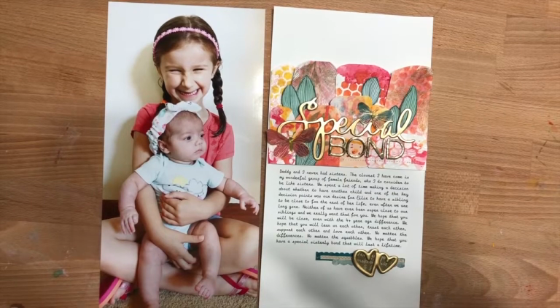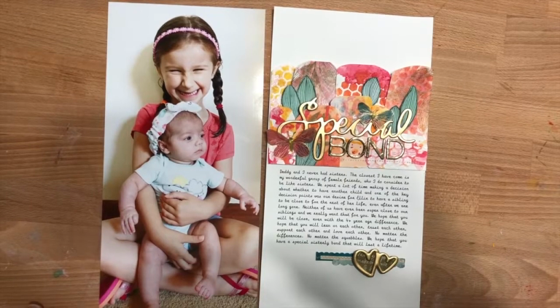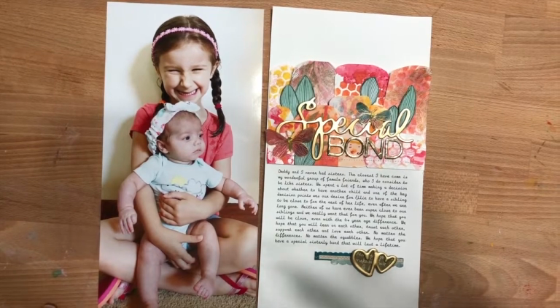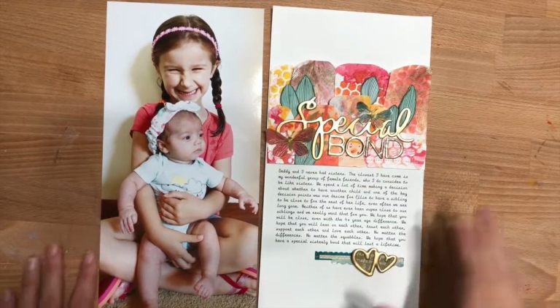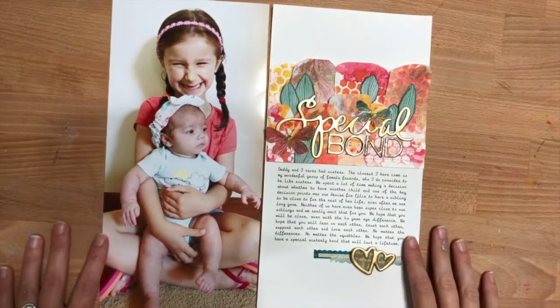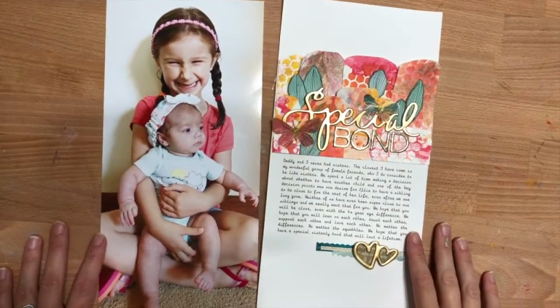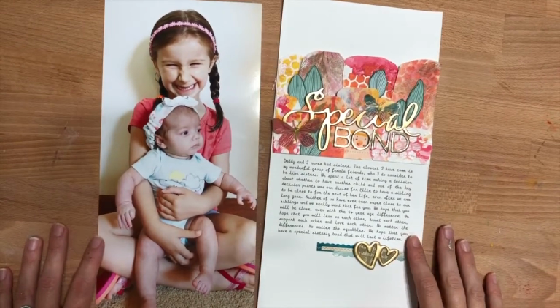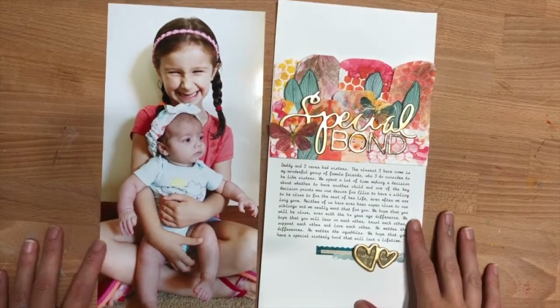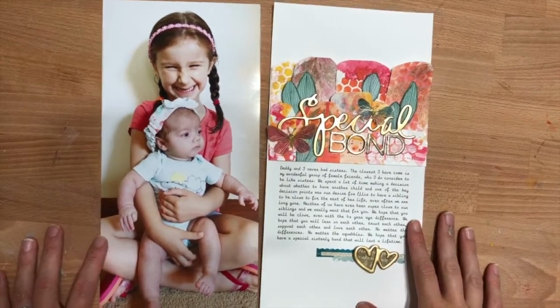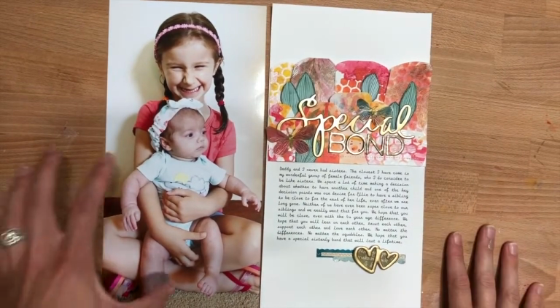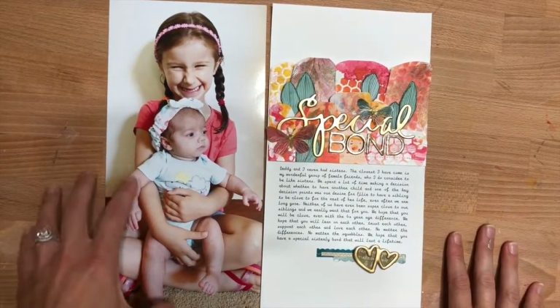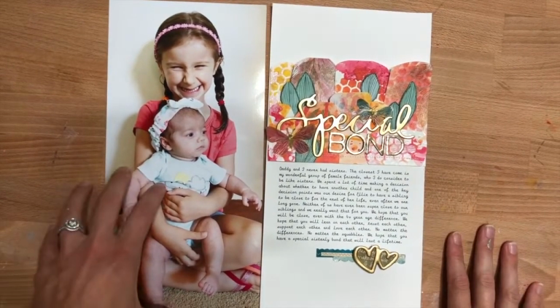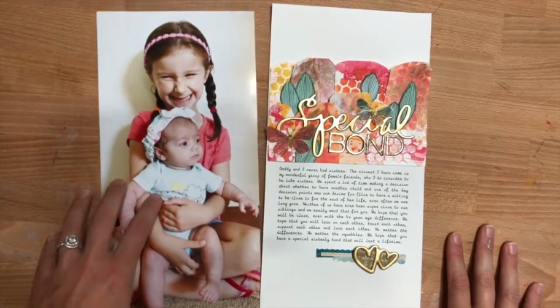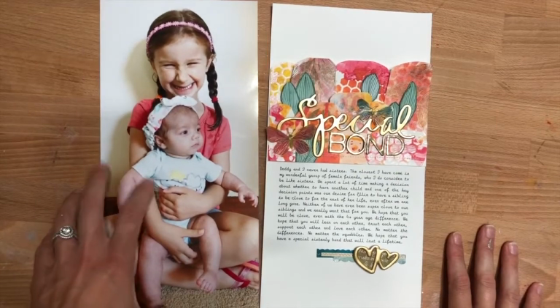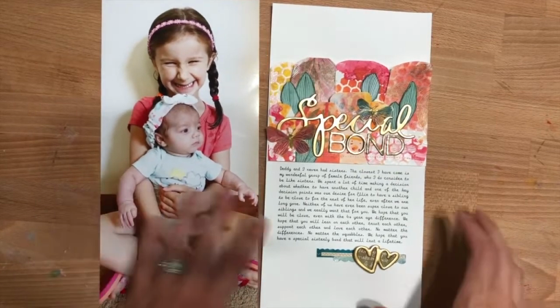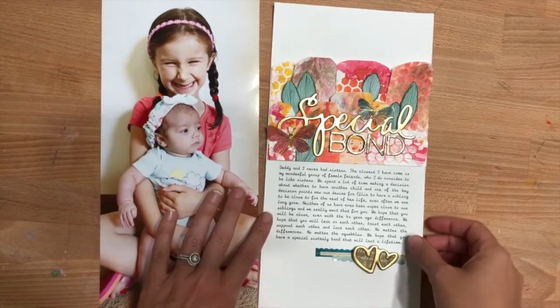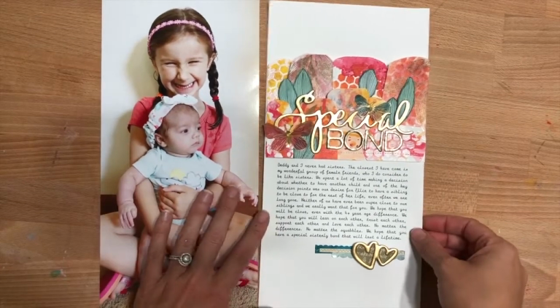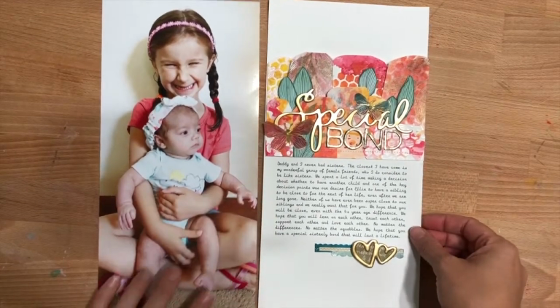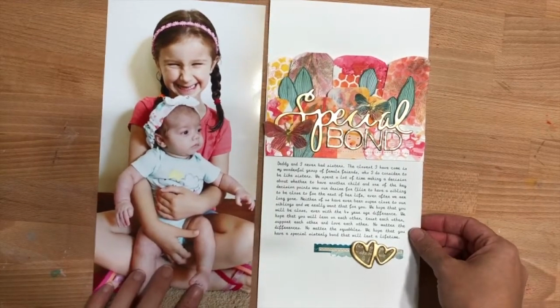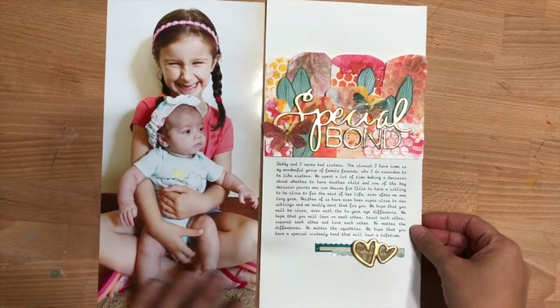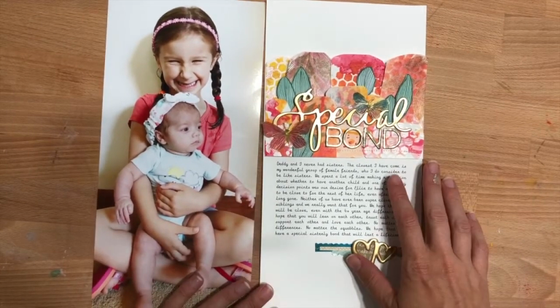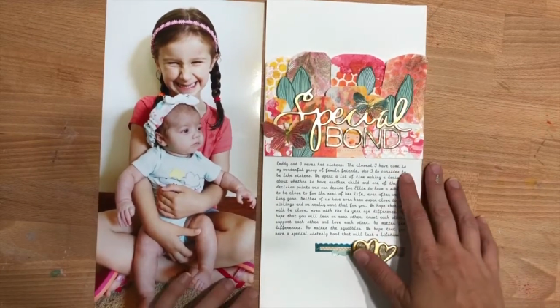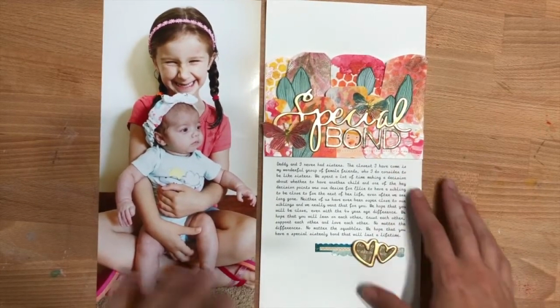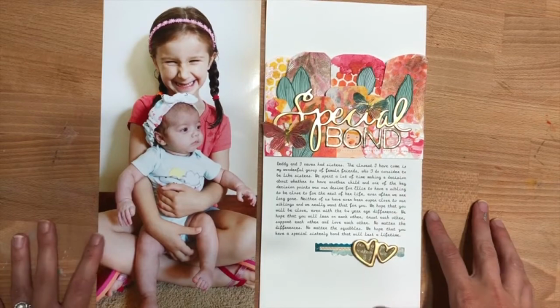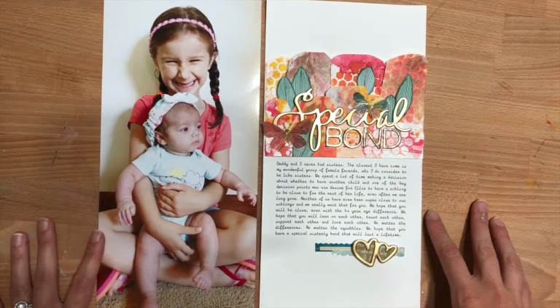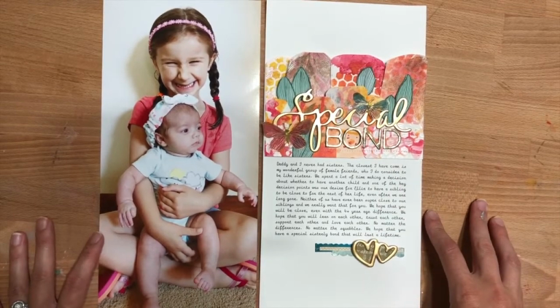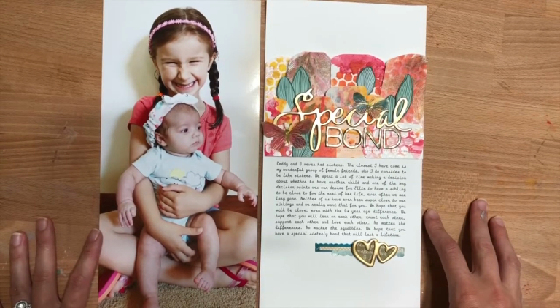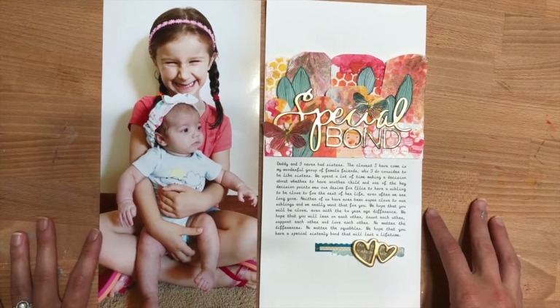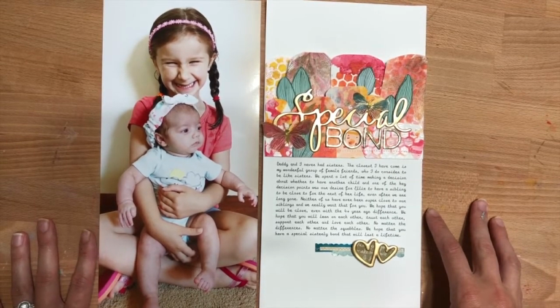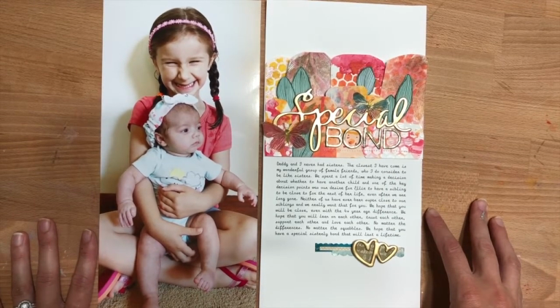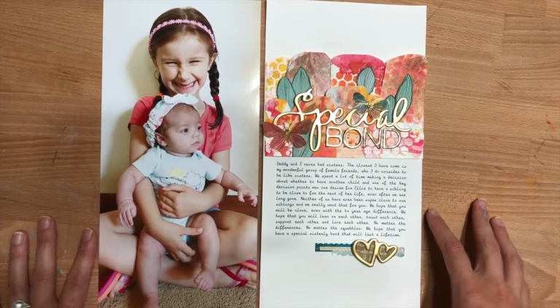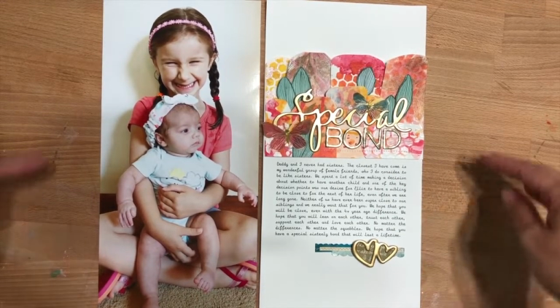So I have this layout here, and this is two 6x12 pieces — a 6x12 enlarged photo and then a 6x12 page. As I was looking at it, I was thinking that it could be really easily adapted to pocket page scrapbooking.